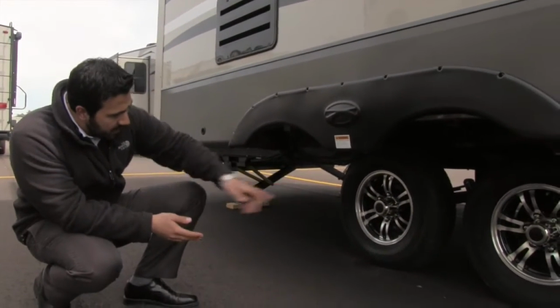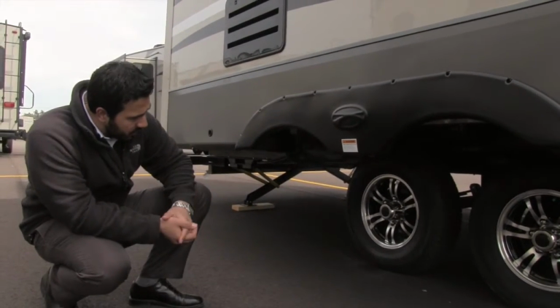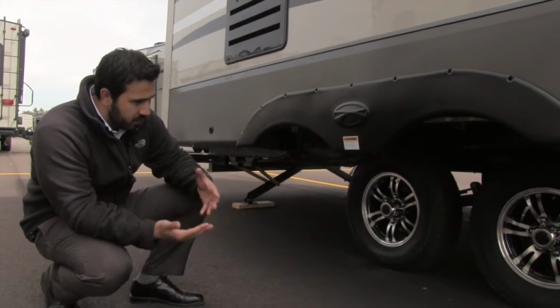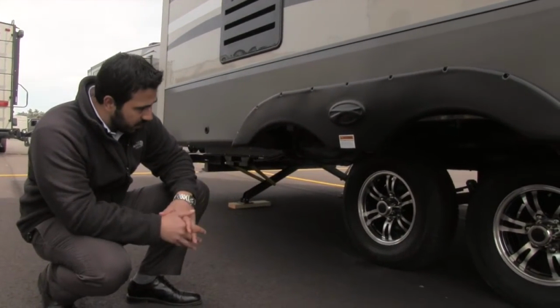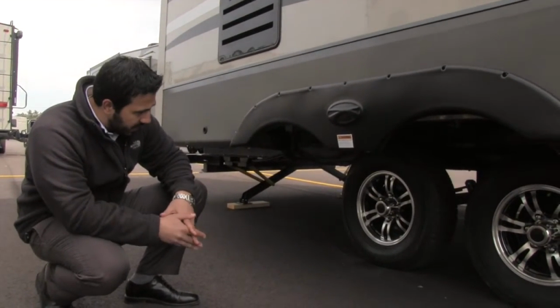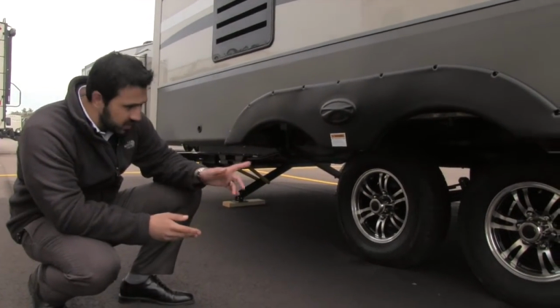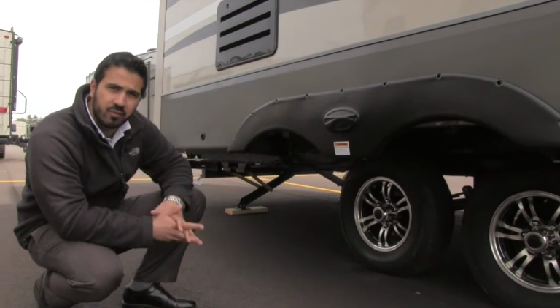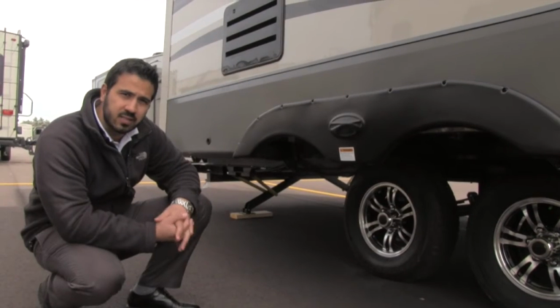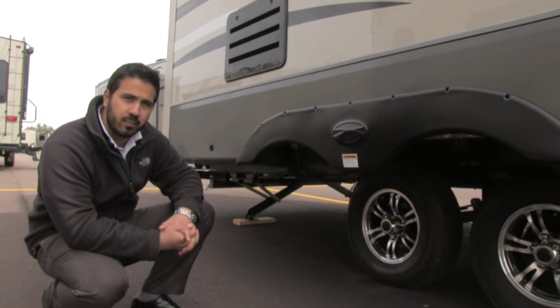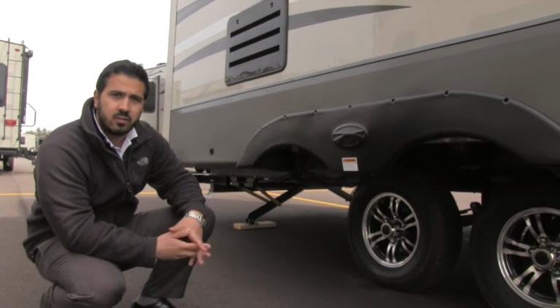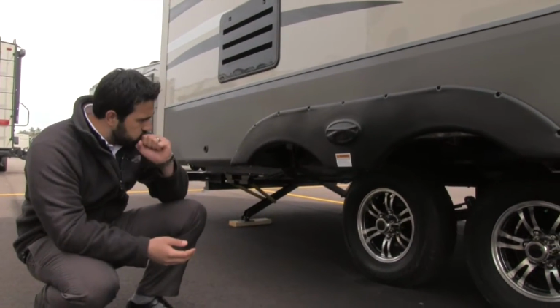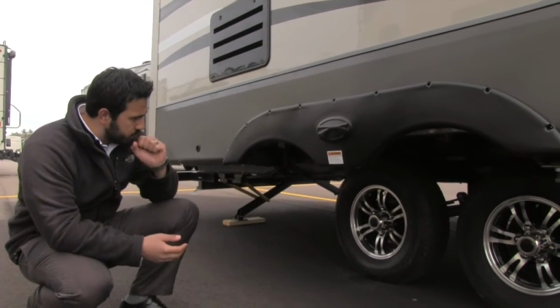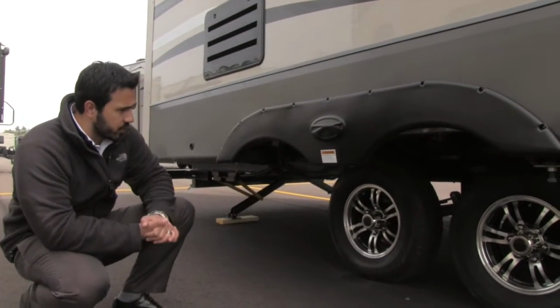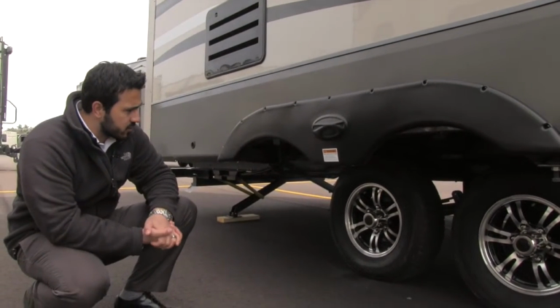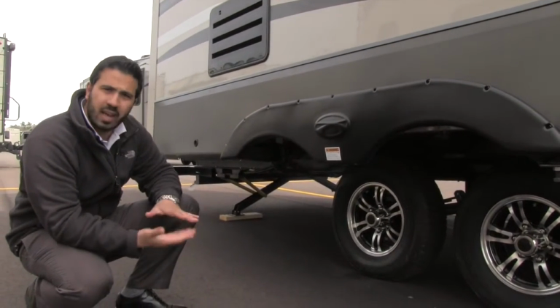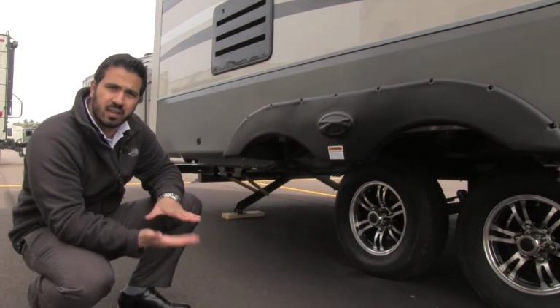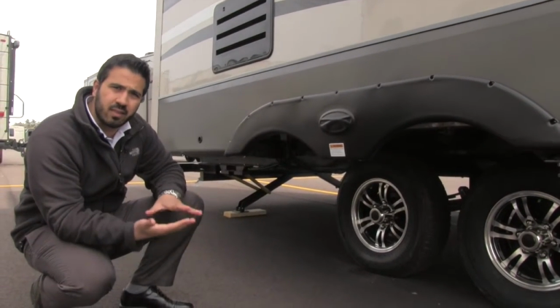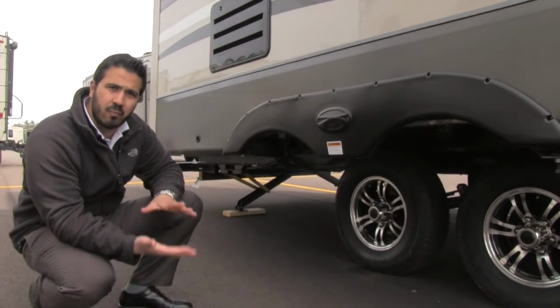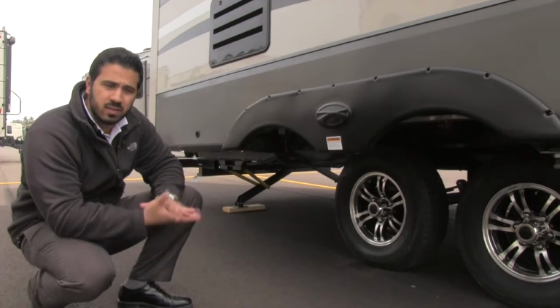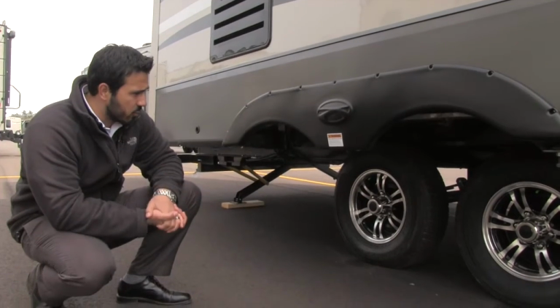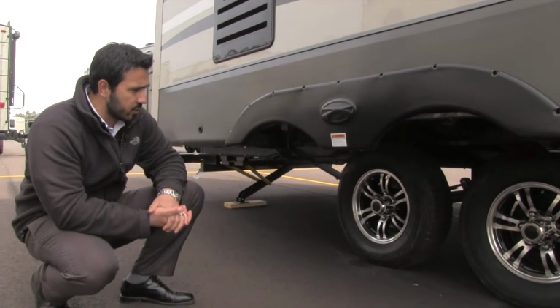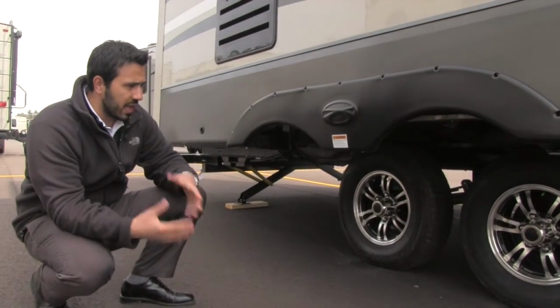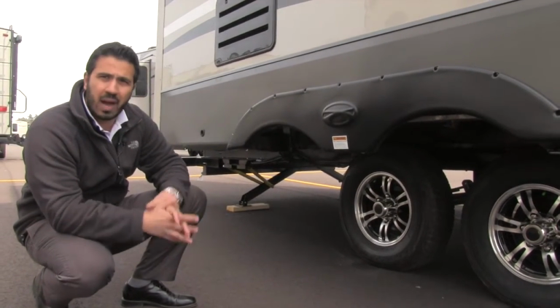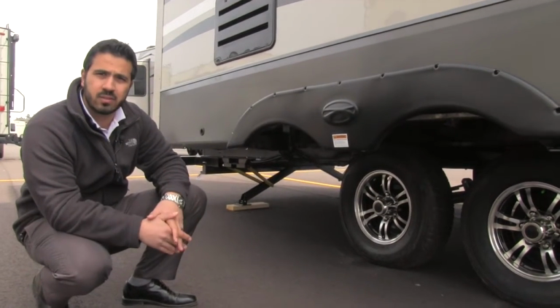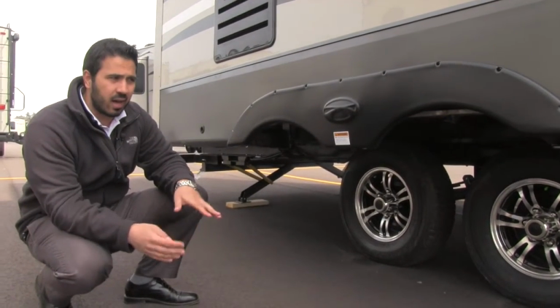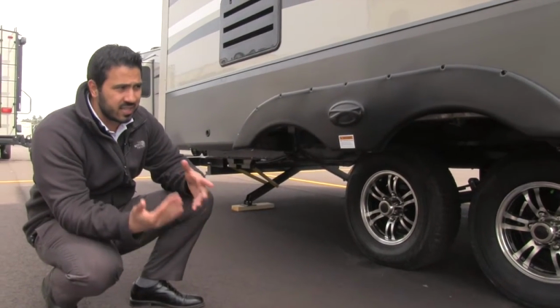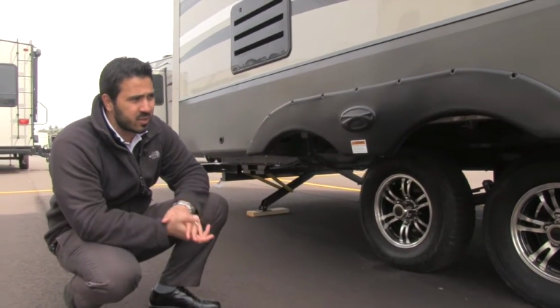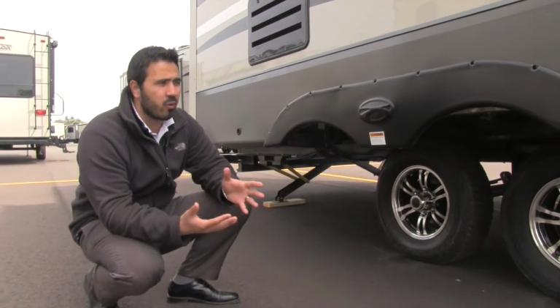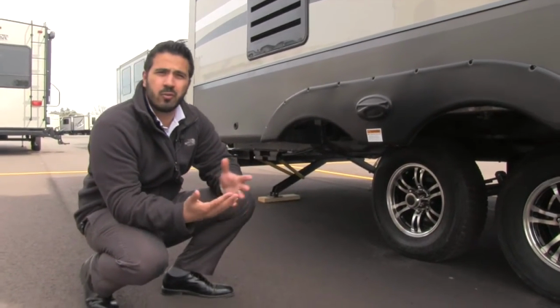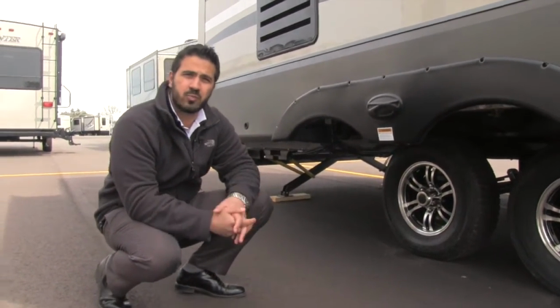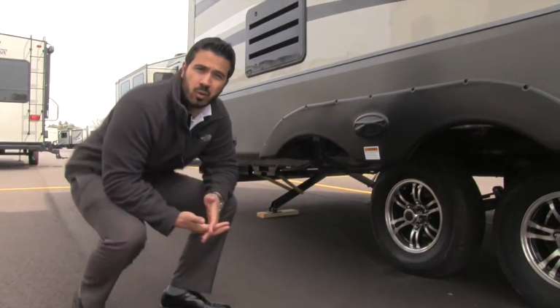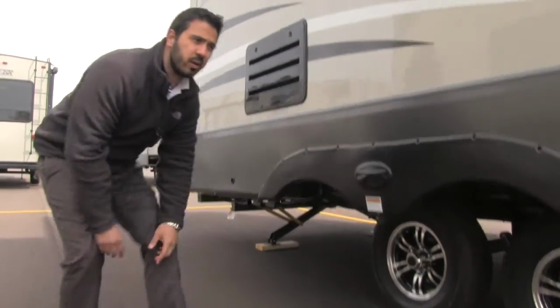Also part of the premium package is the Equiflex suspension, which is going to help take a lot of the bumps from going down the road, absorb potholes, and just overall give you a much better tow experience.